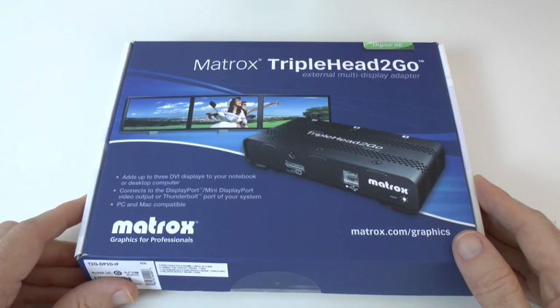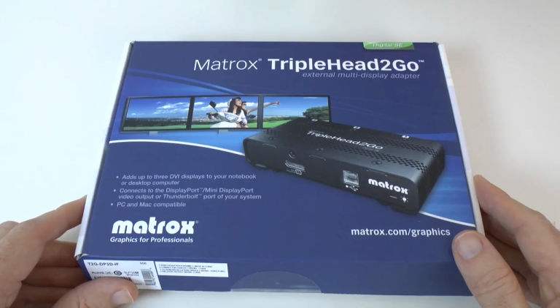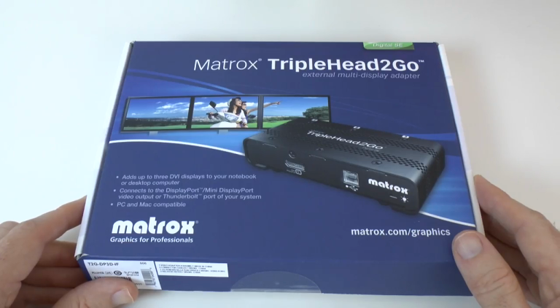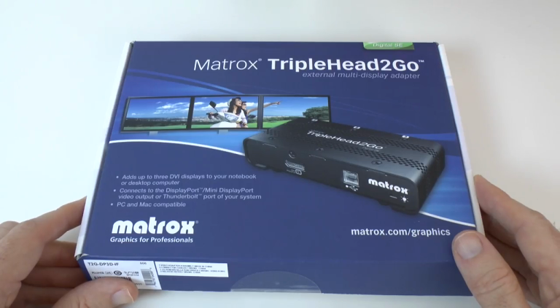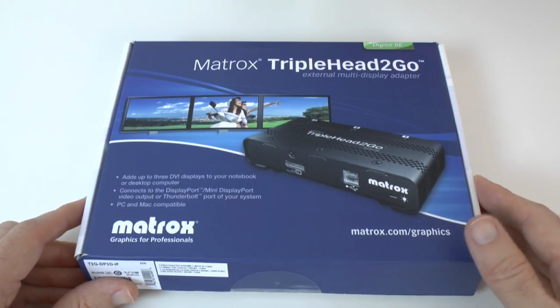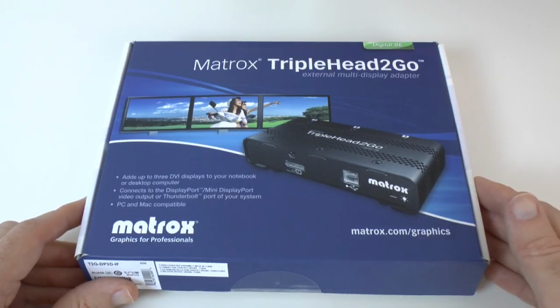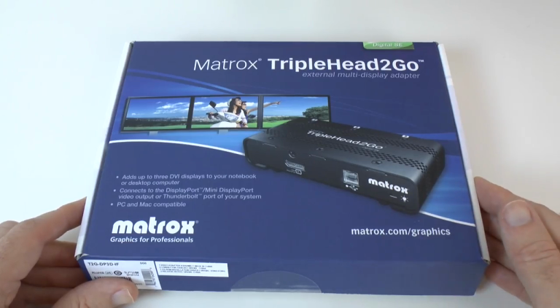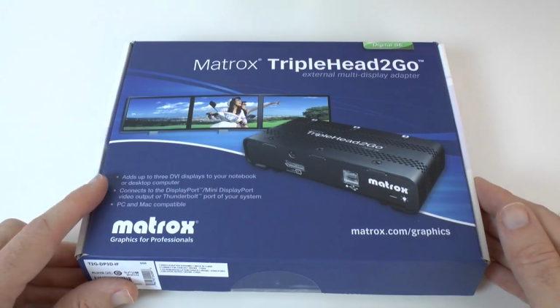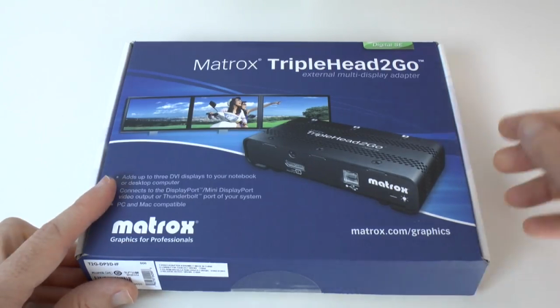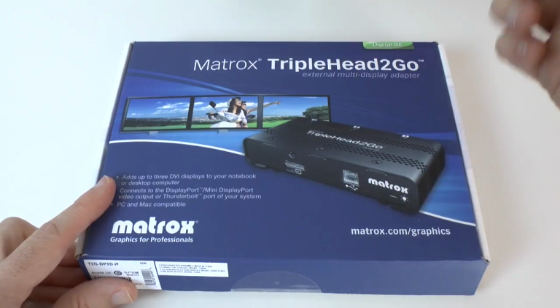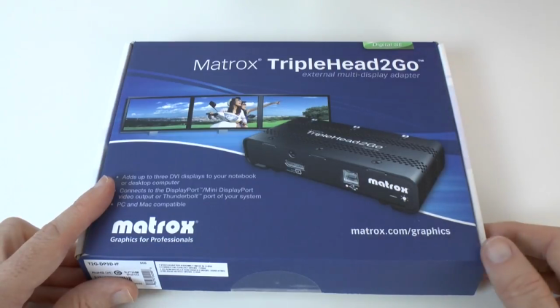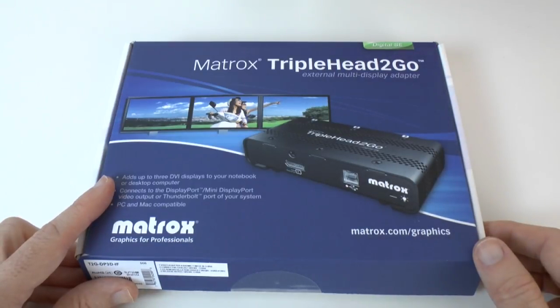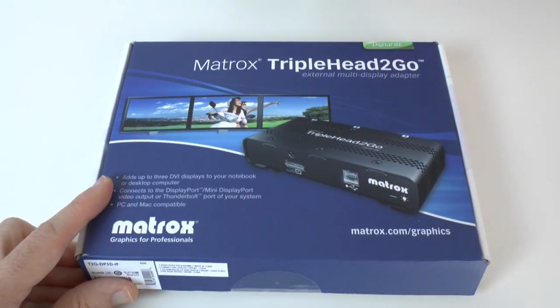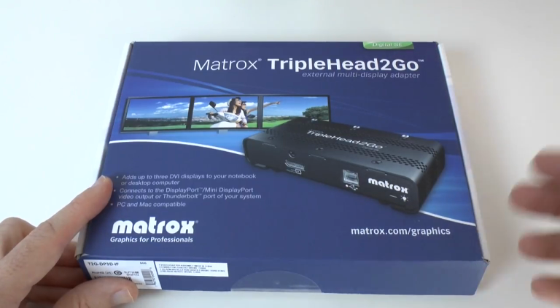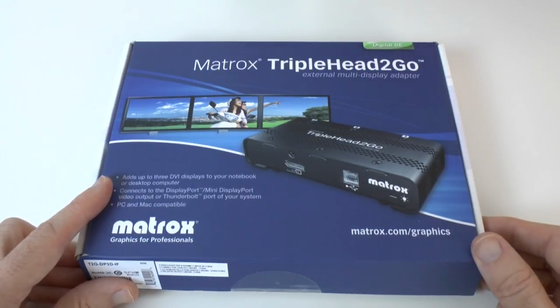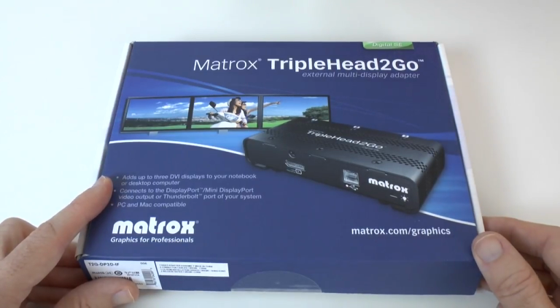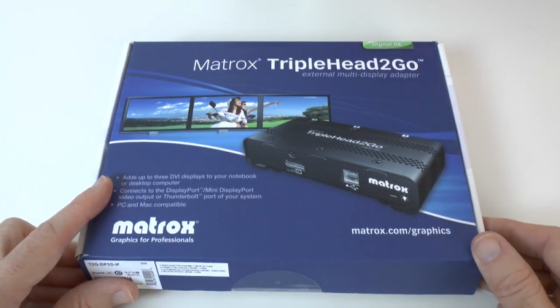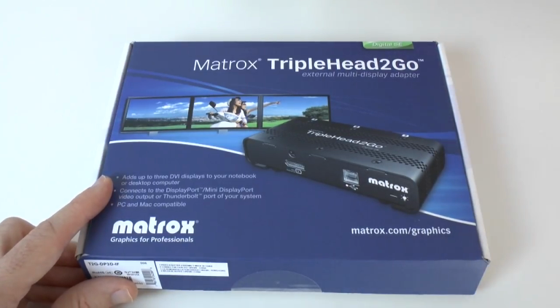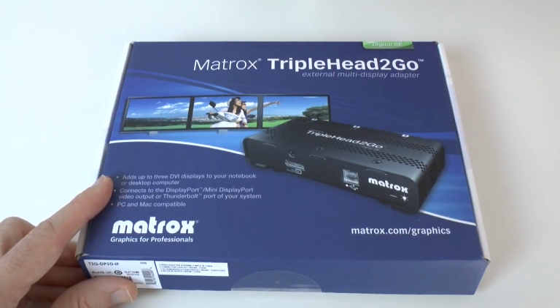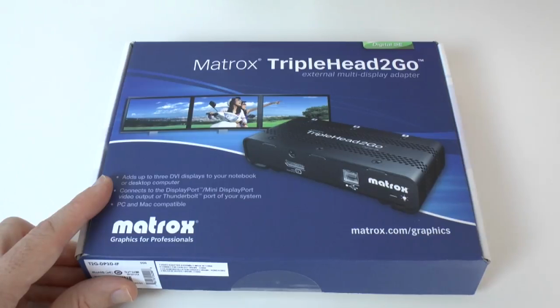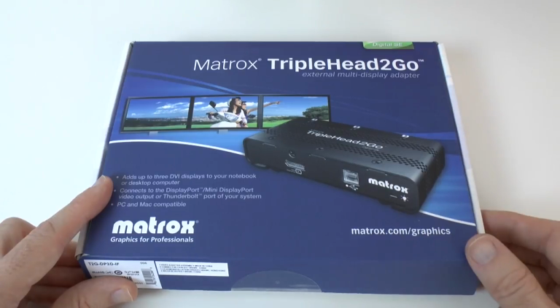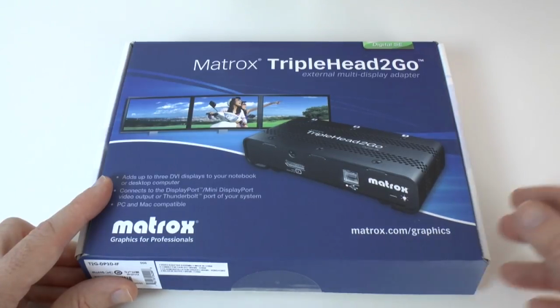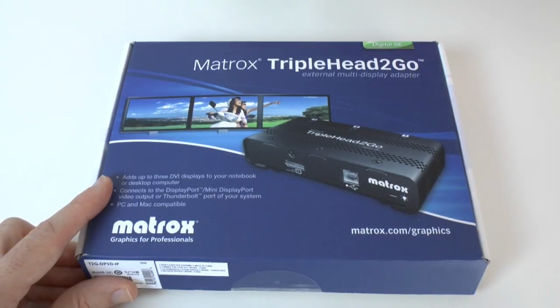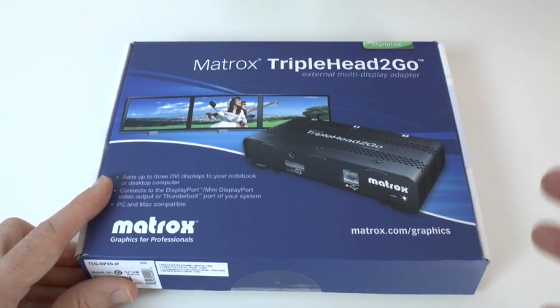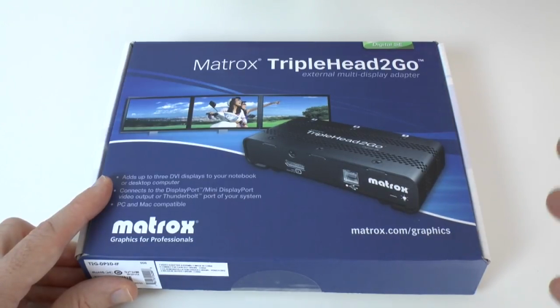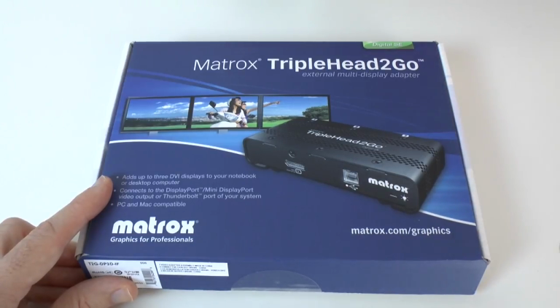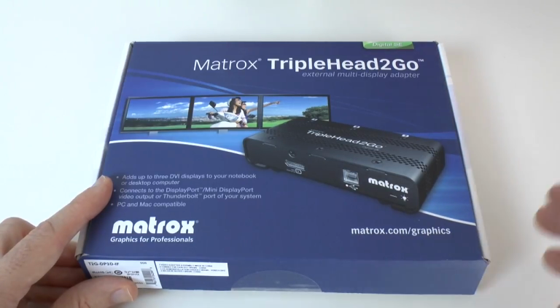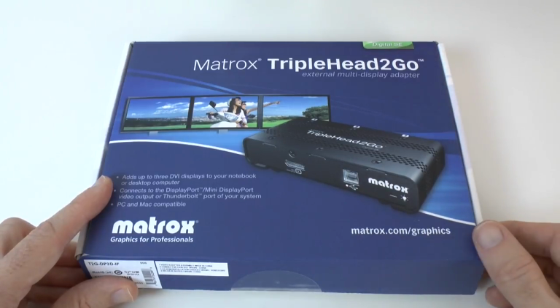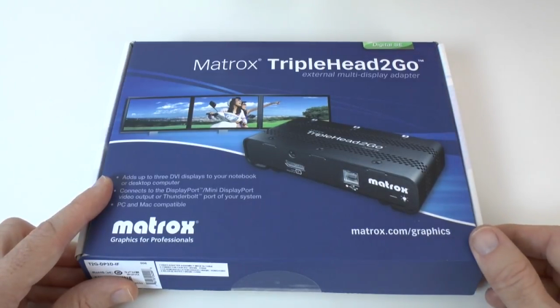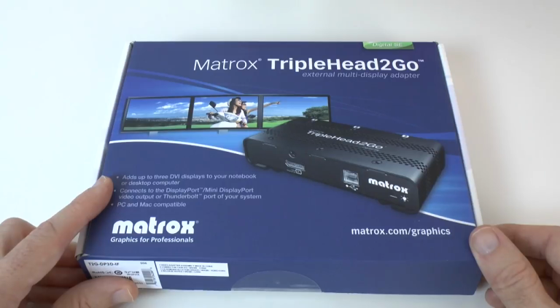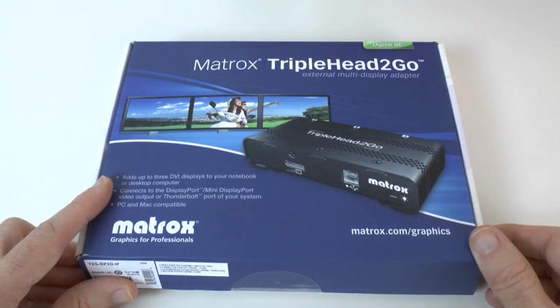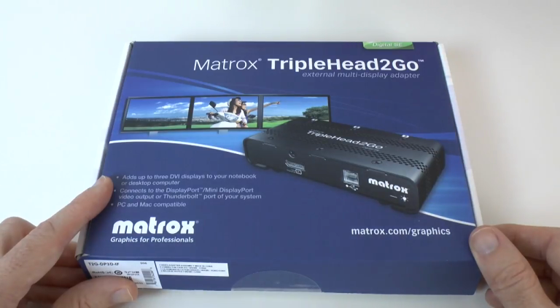Hi everyone, this is Dave from Geekanoids and this is the Matrox Triple Head to Go, their digital SE edition. It's an external multi-display adapter that works with Windows, Mac and Linux. What it allows you to do is add up to three DVI displays to your notebook or desktop computer.